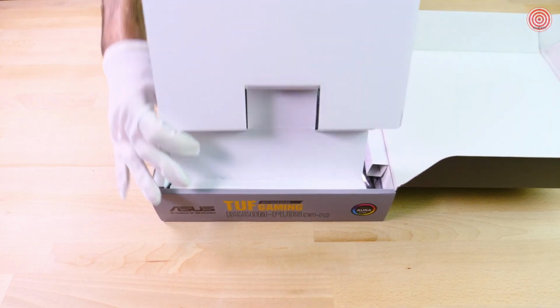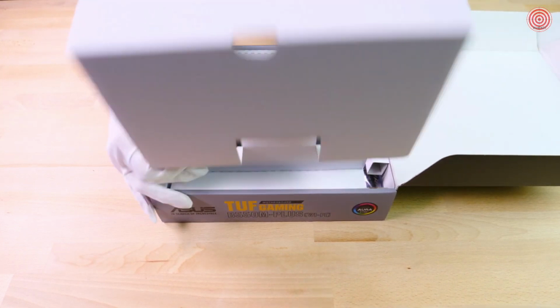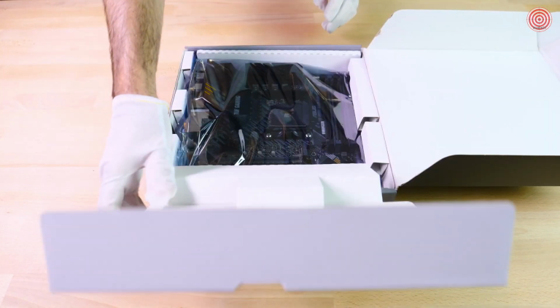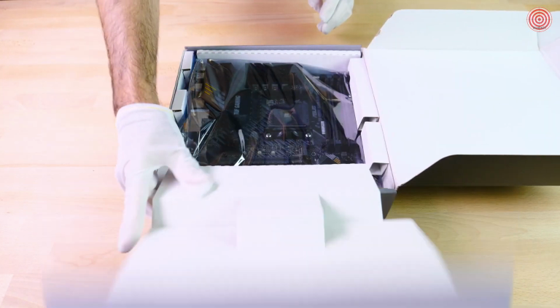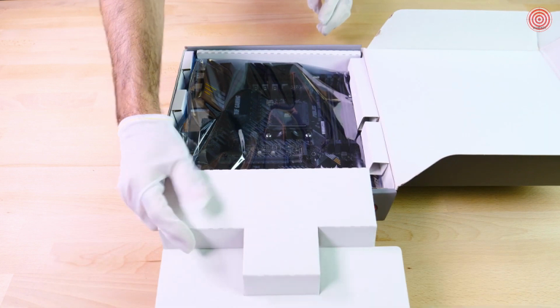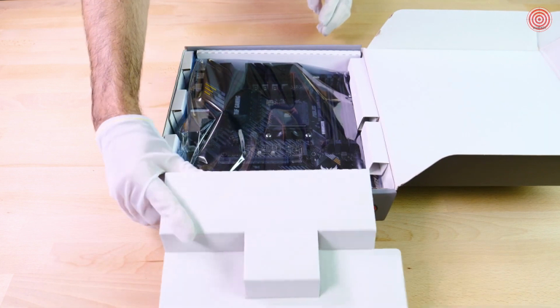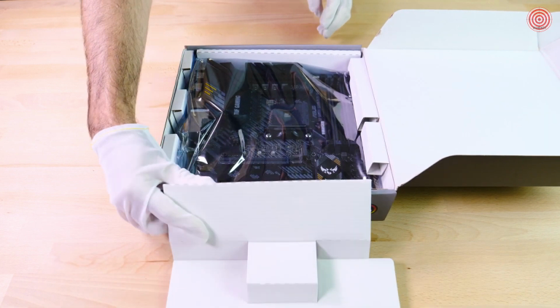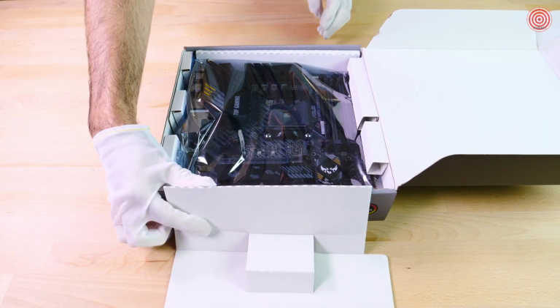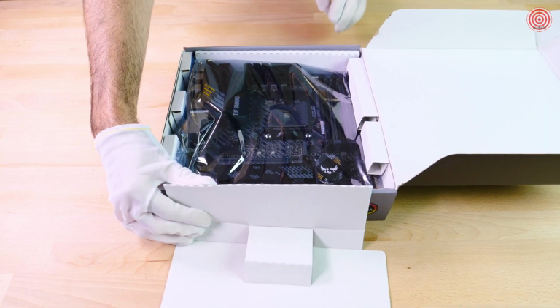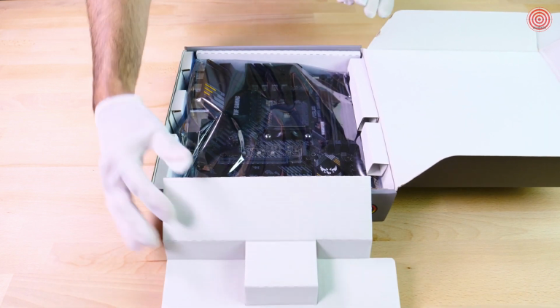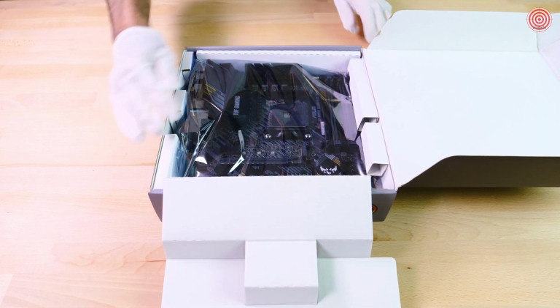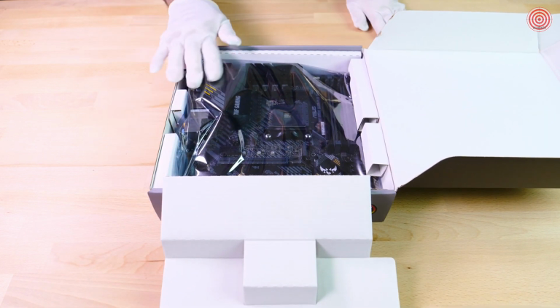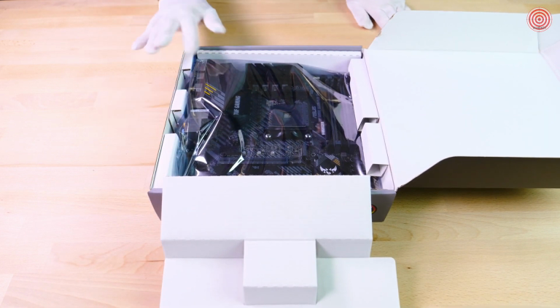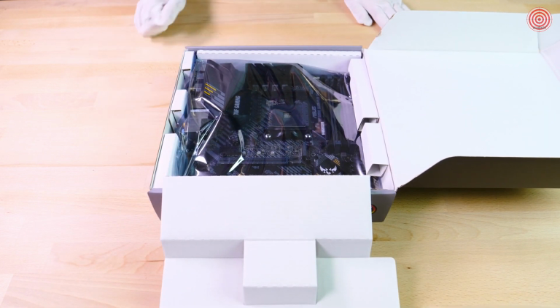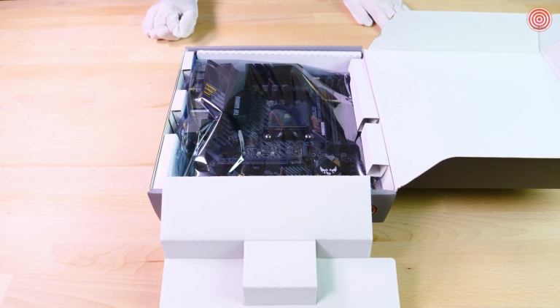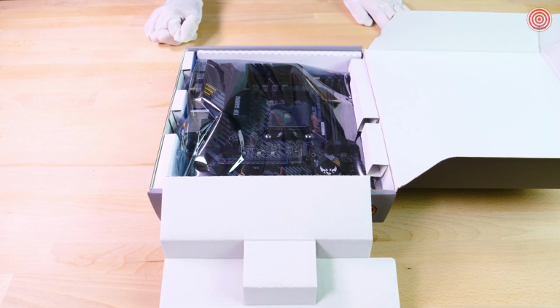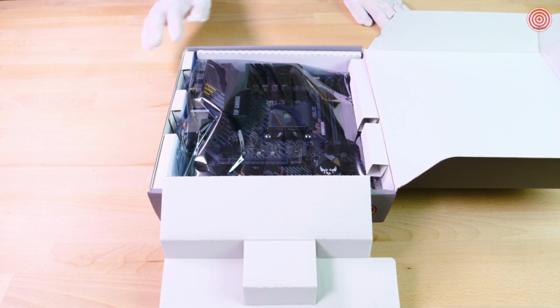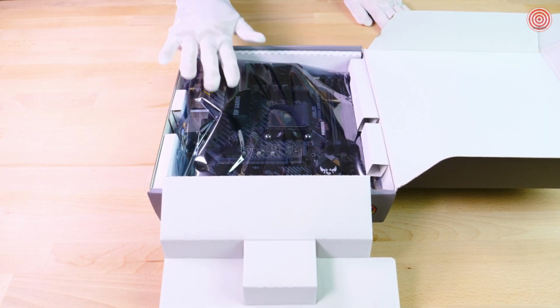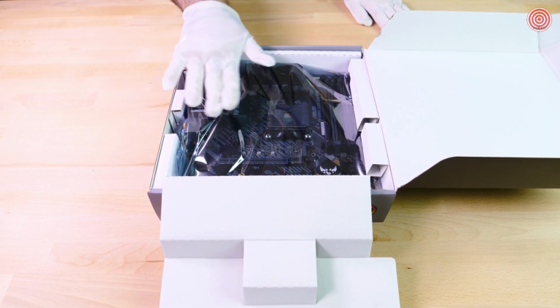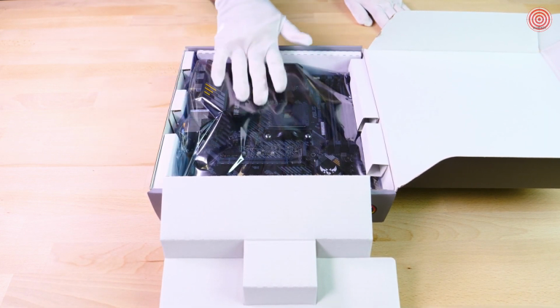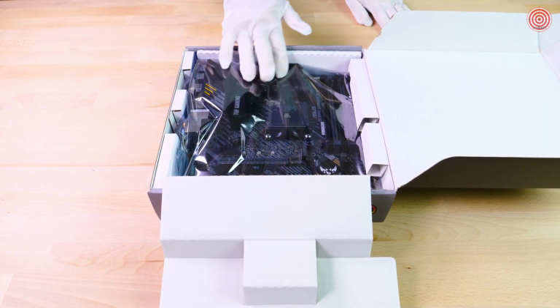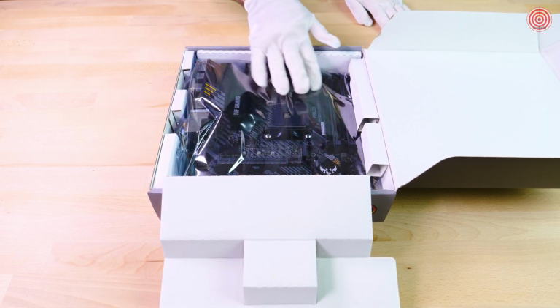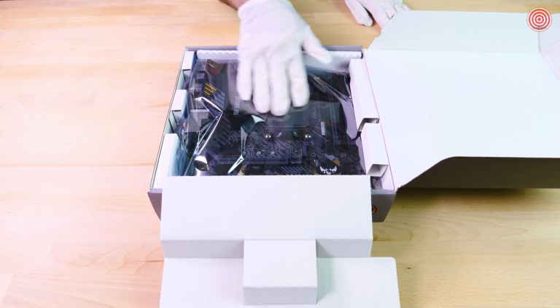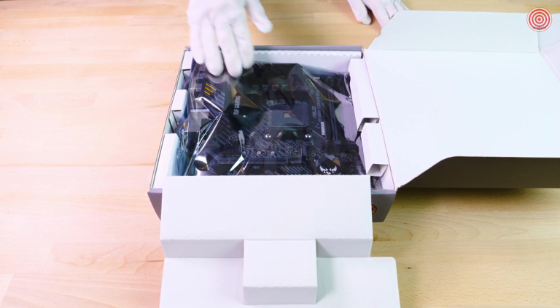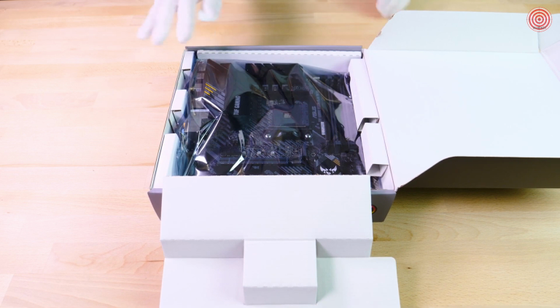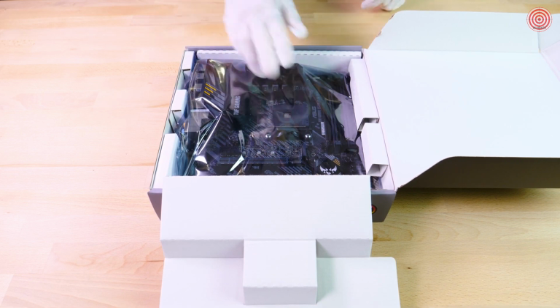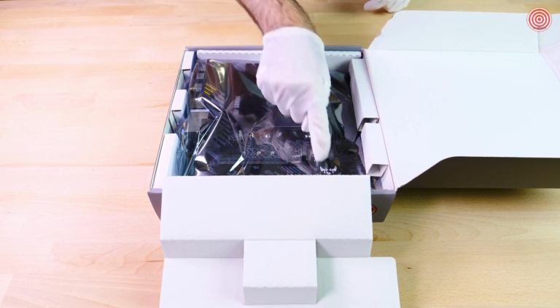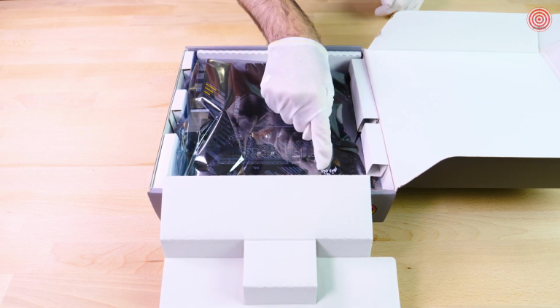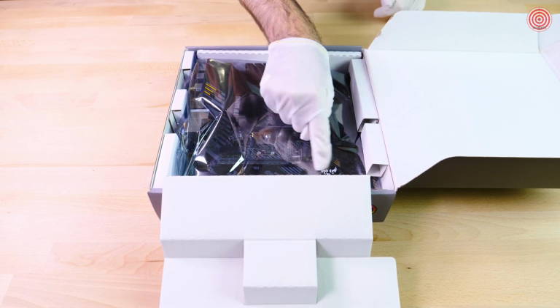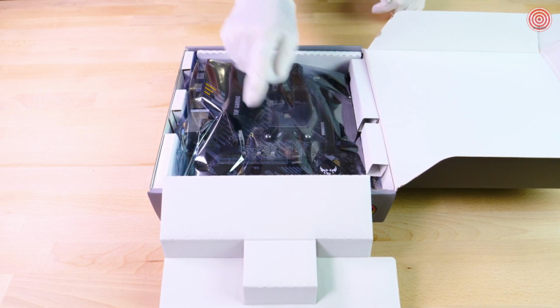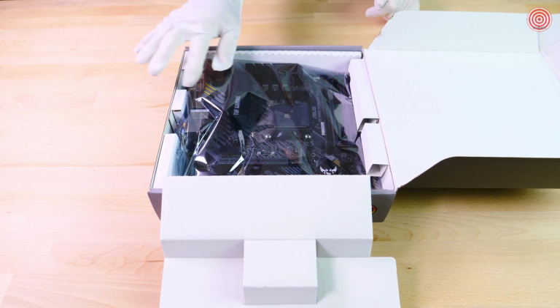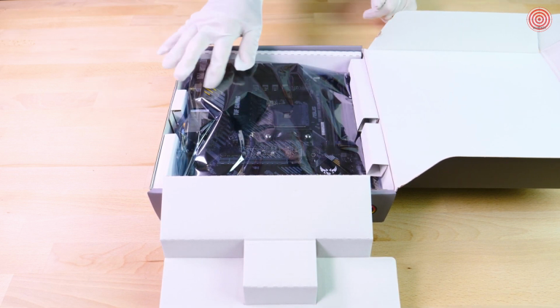Underneath here we have the actual motherboard and this thing looks sharp even in the bag. The logos really pop, like this one right here in the corner.